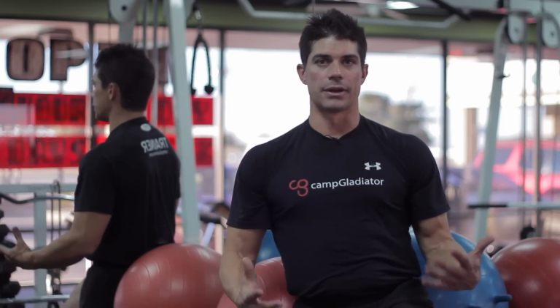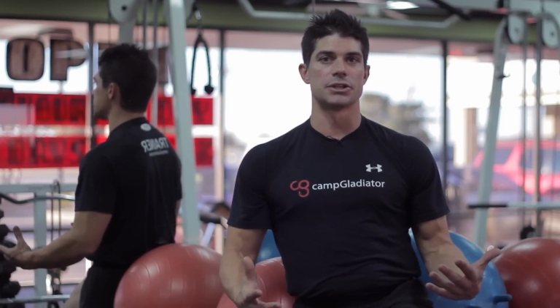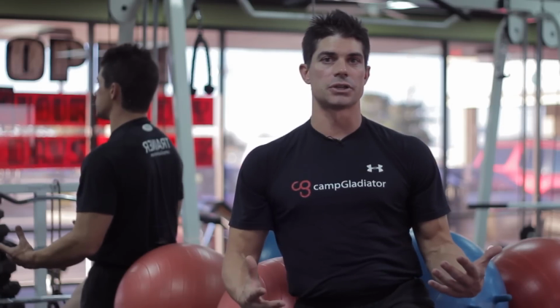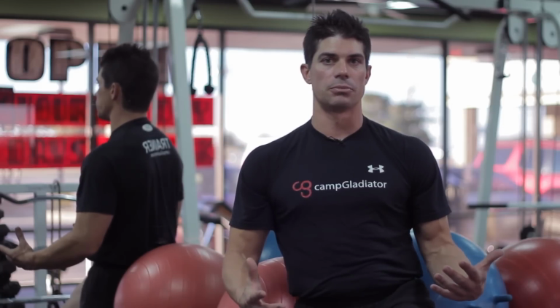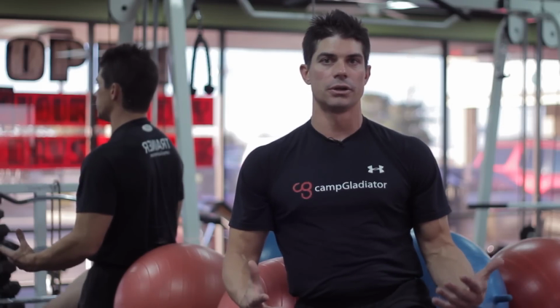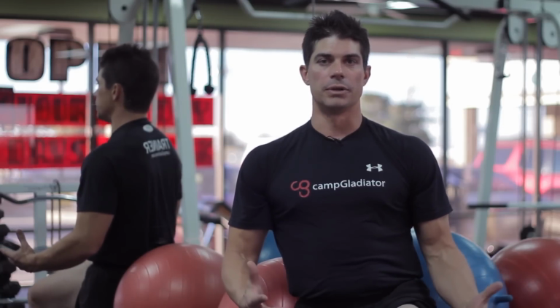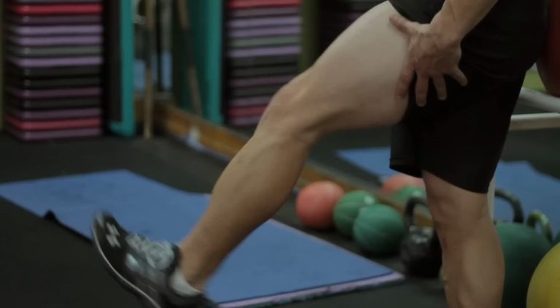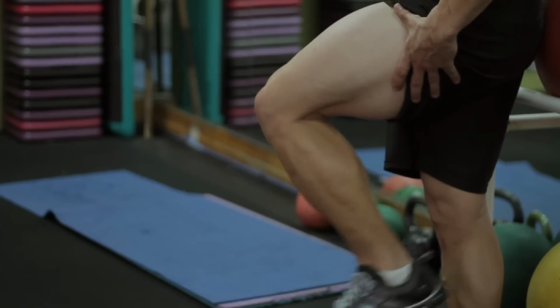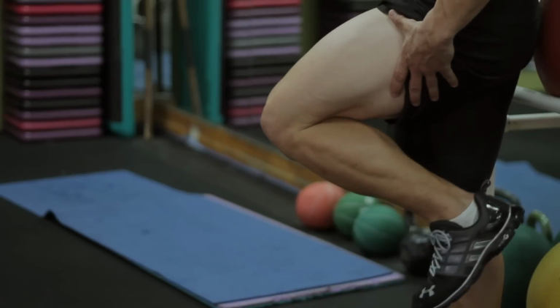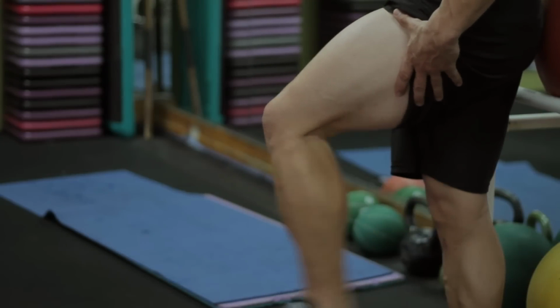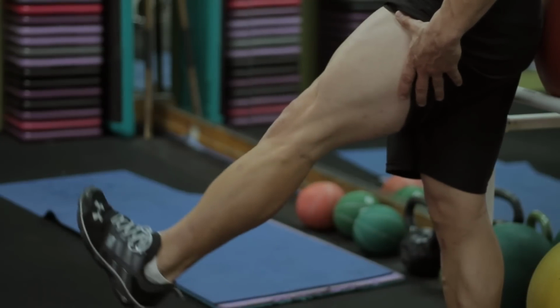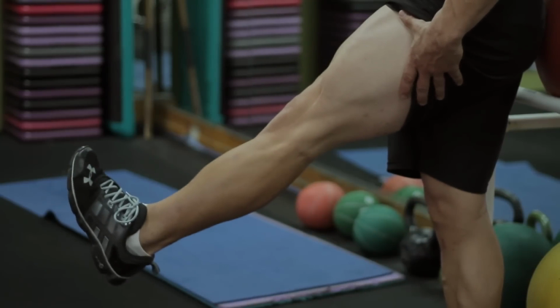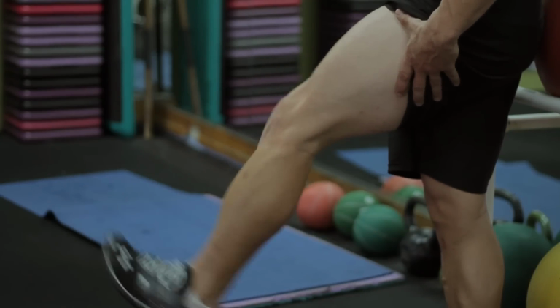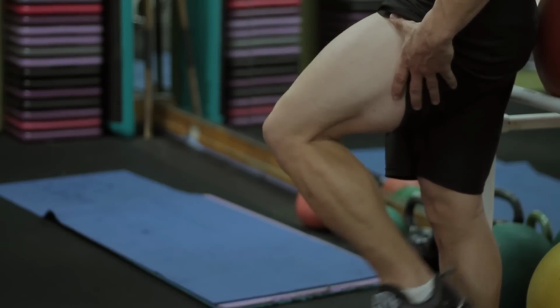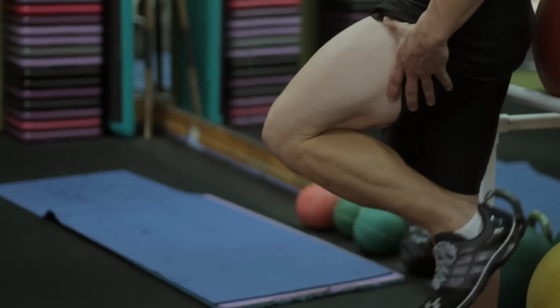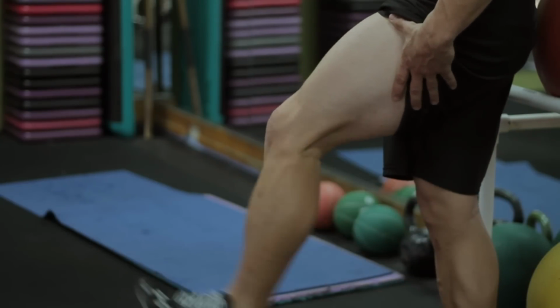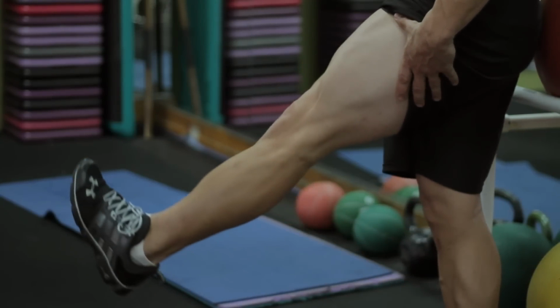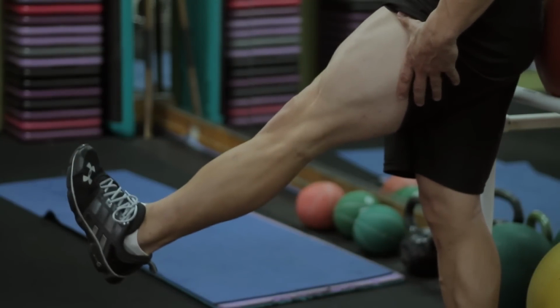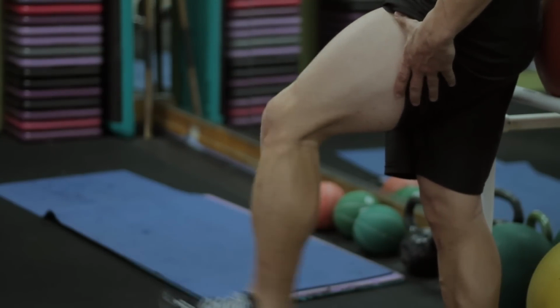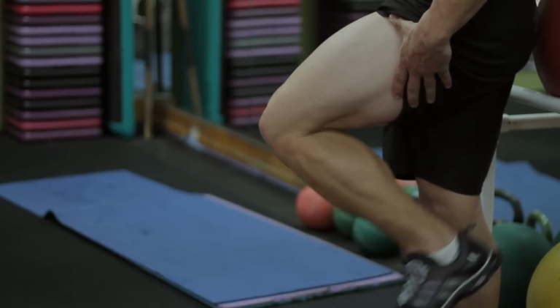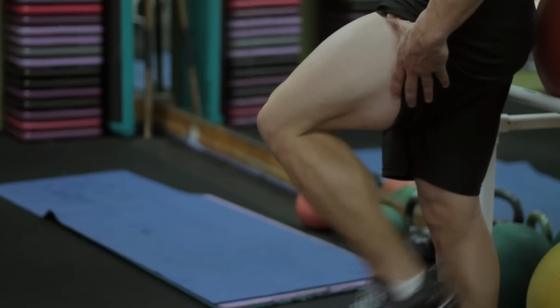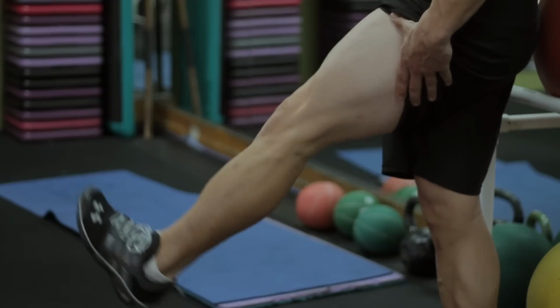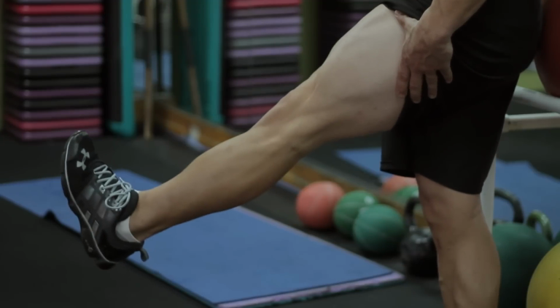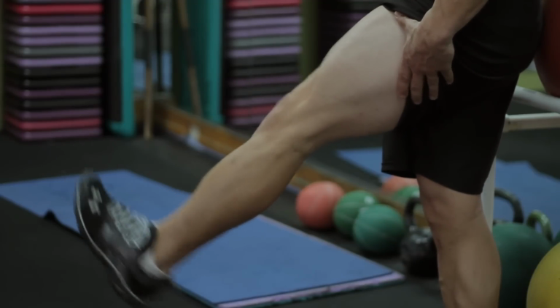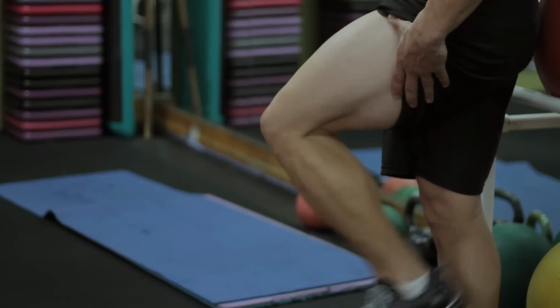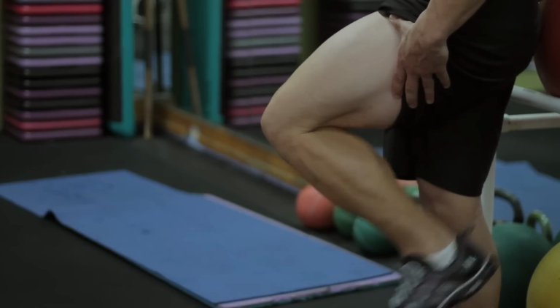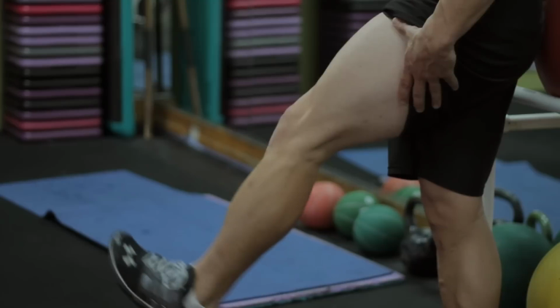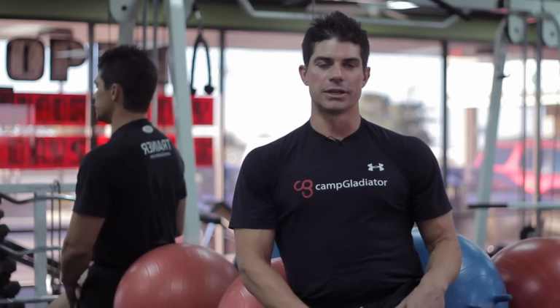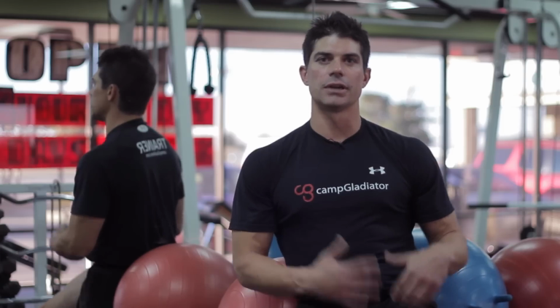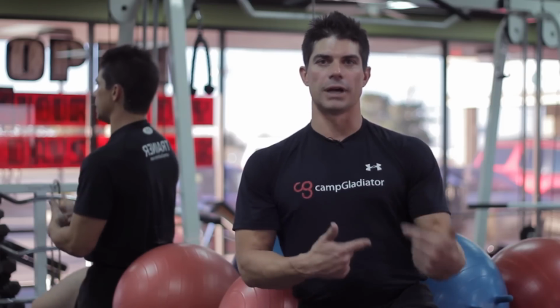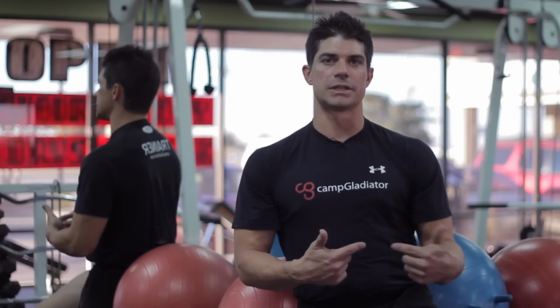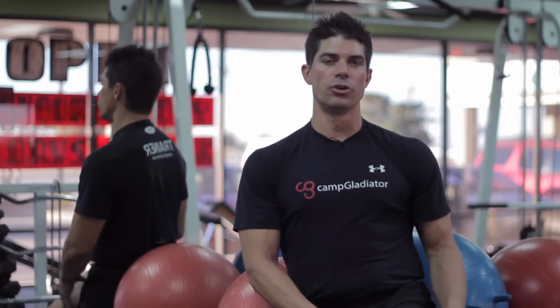Concentric and eccentric range of motion would be flexing the leg and then extending it, so you're going through flexion and extension. Now again, we're not trying to put too much pressure on that strained thigh, so let's just get it warmed up and get it moving.